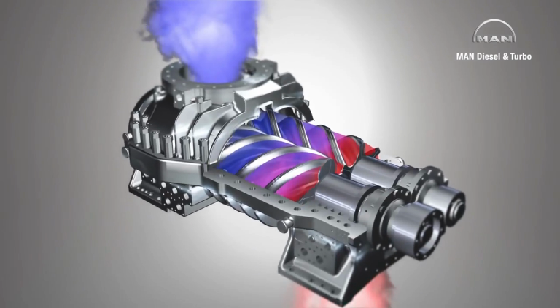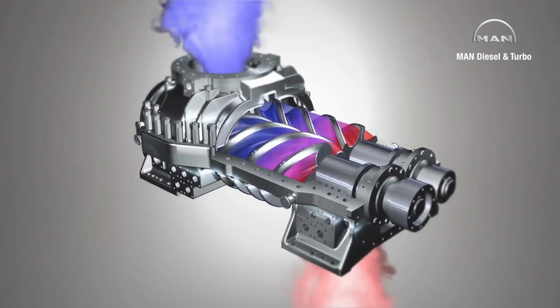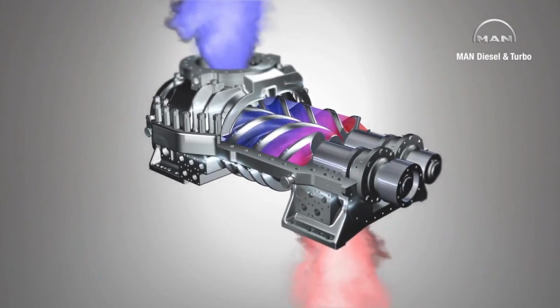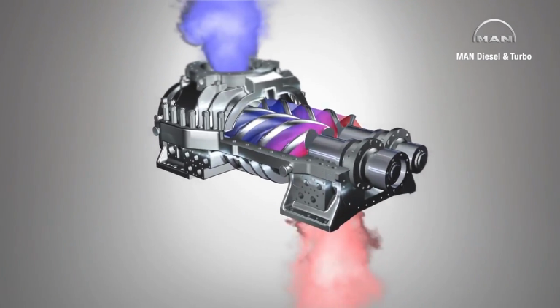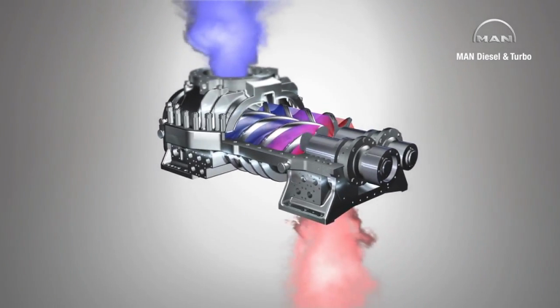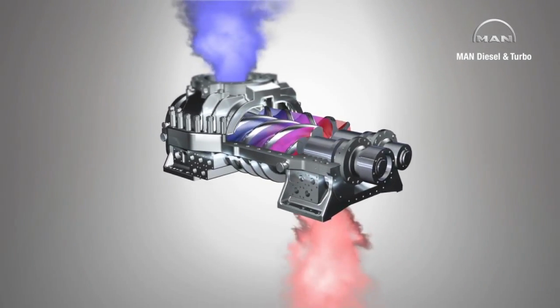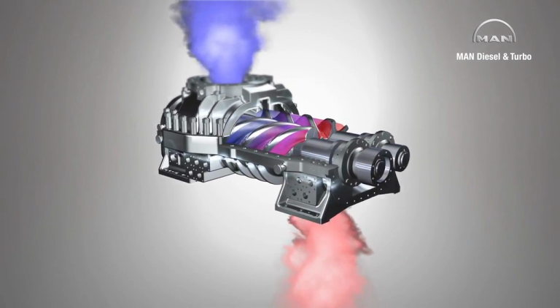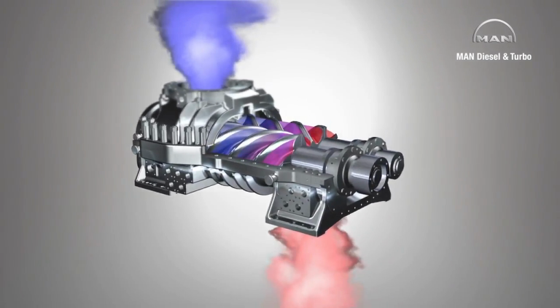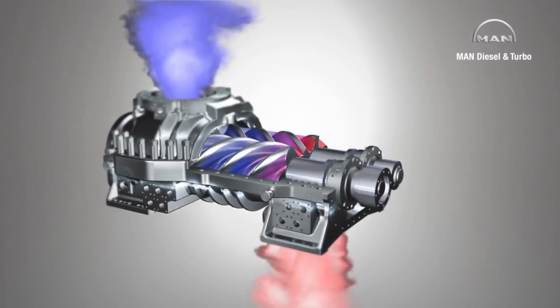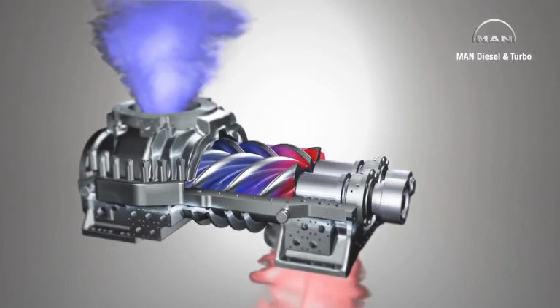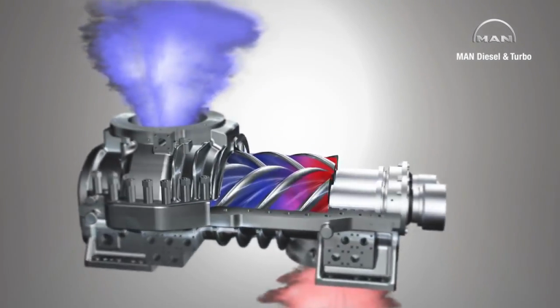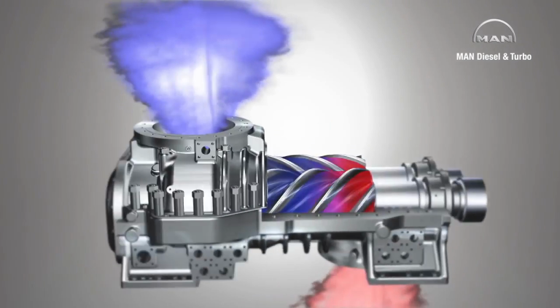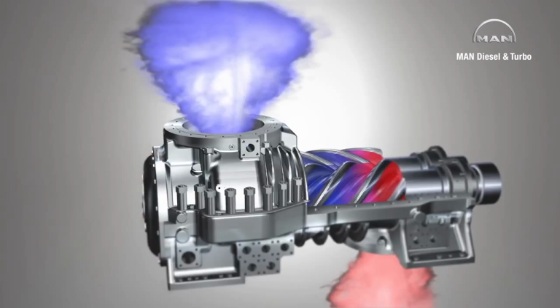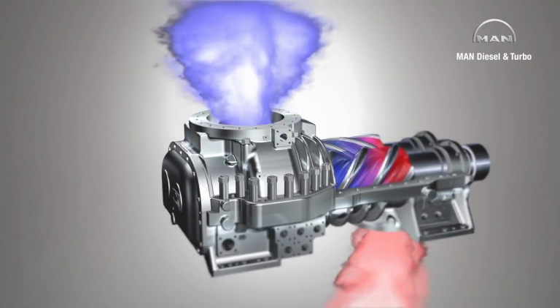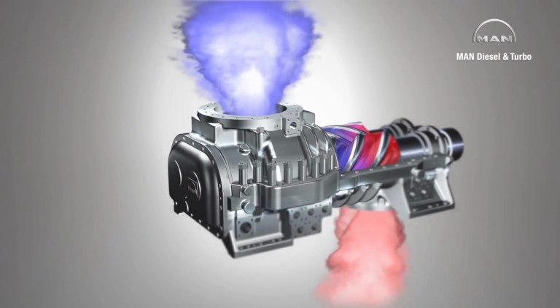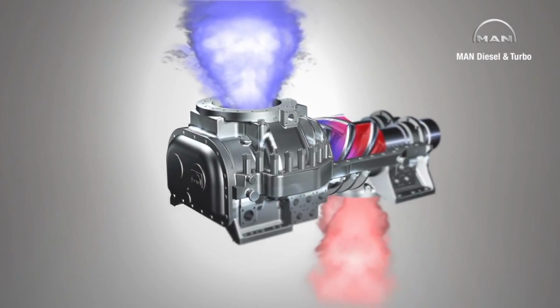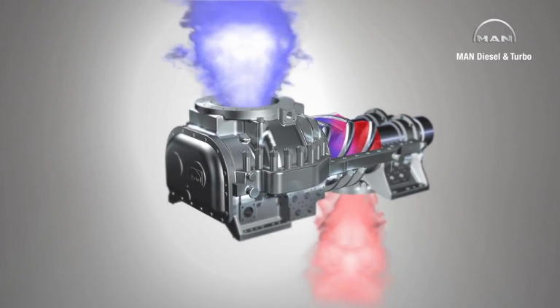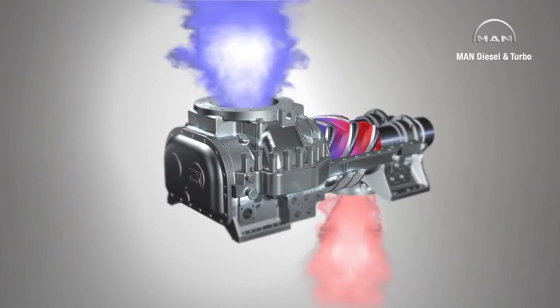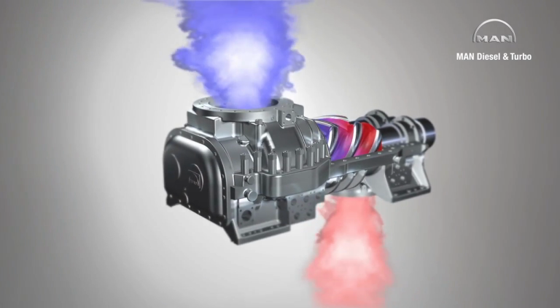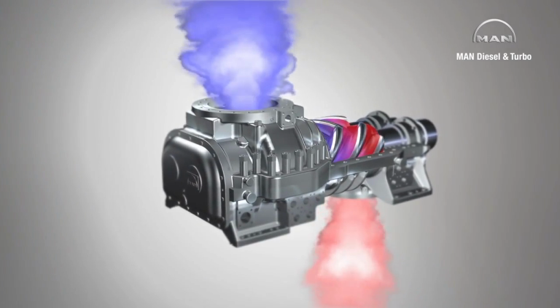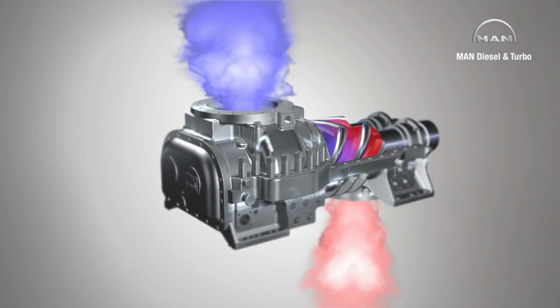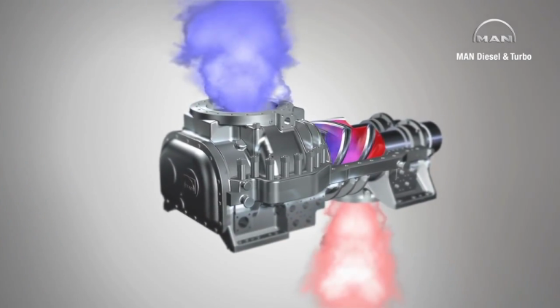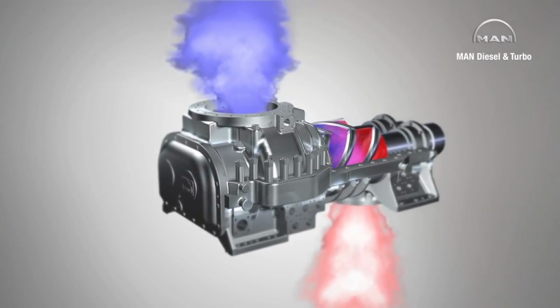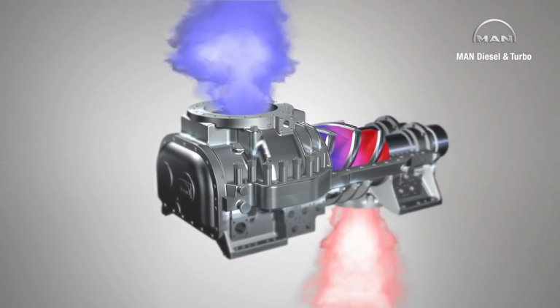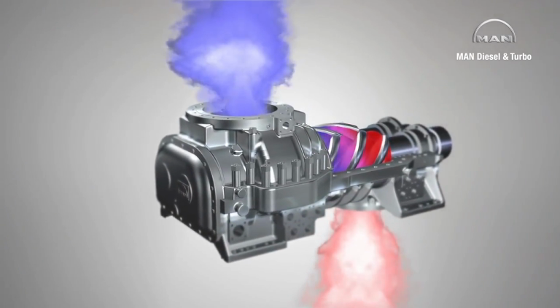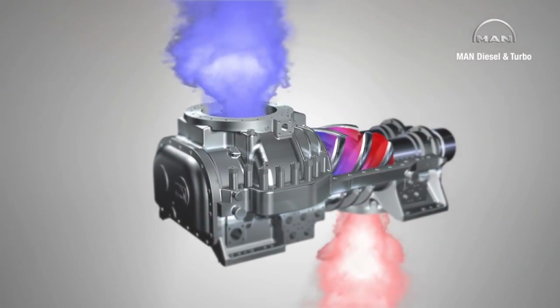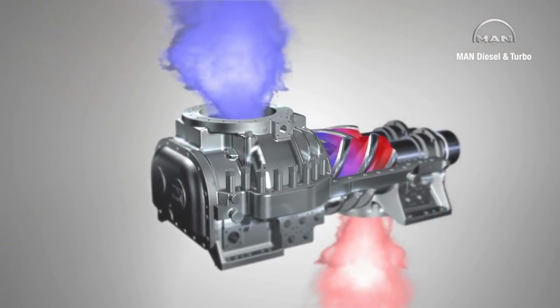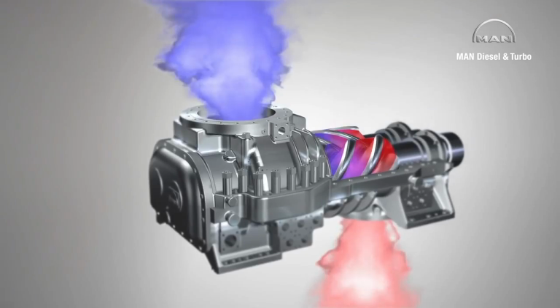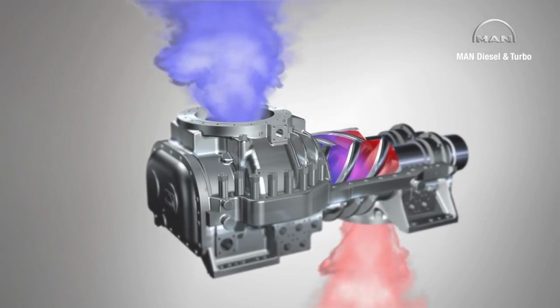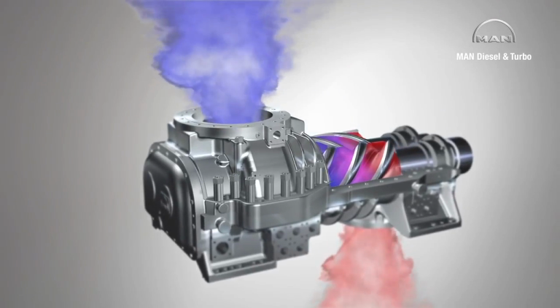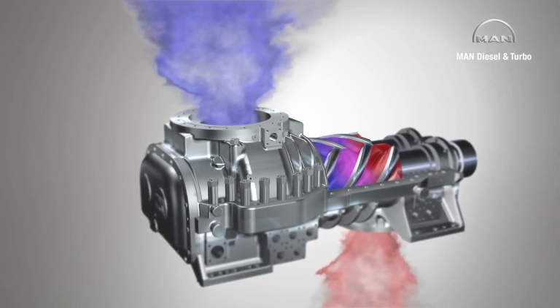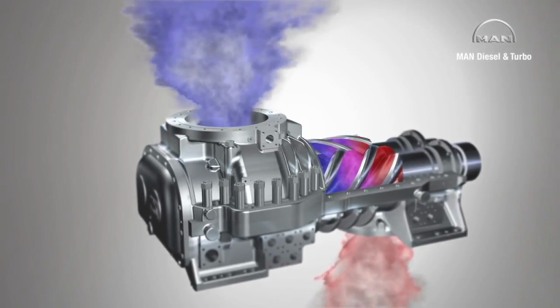In fact, all the chambers between the two rotors are being filled and emptied continuously. This means that with a screw compressor, the compression process is more or less ongoing.